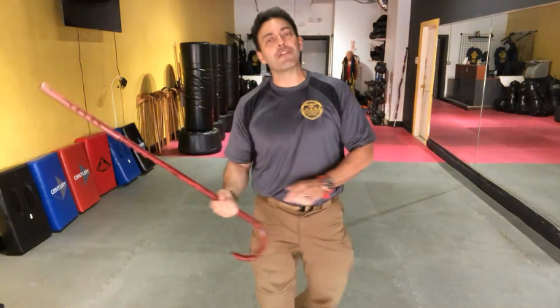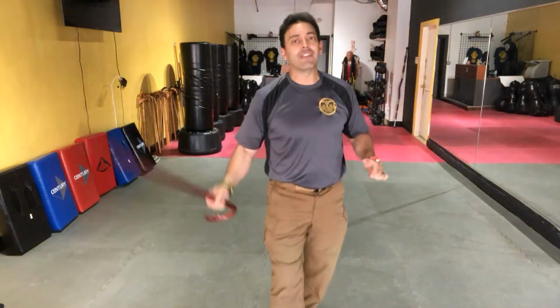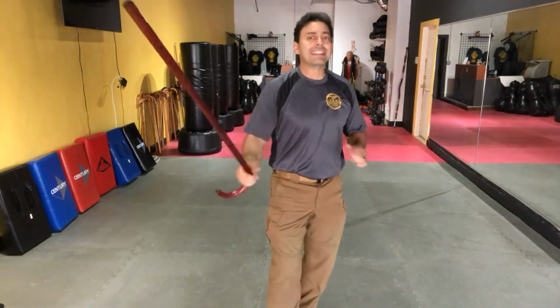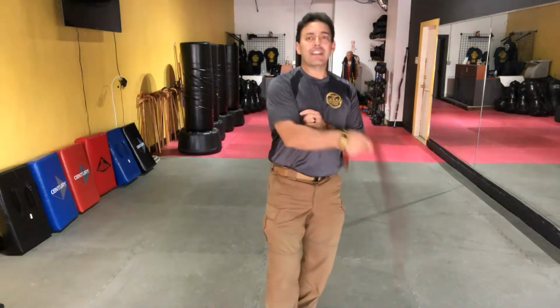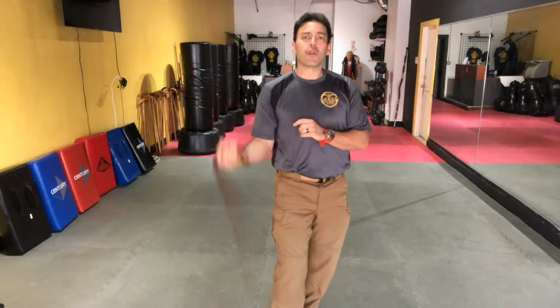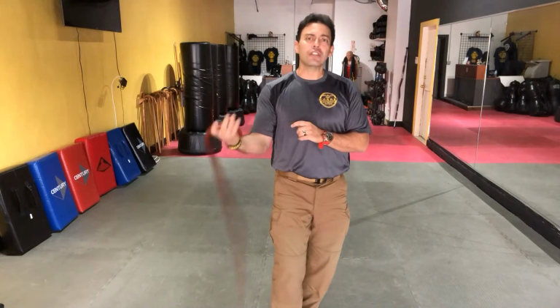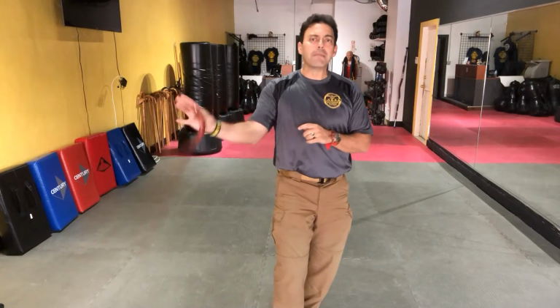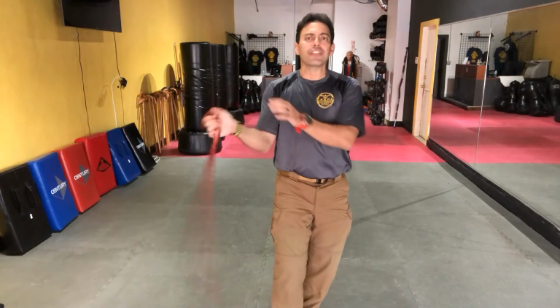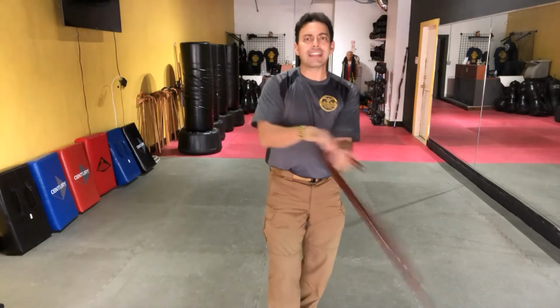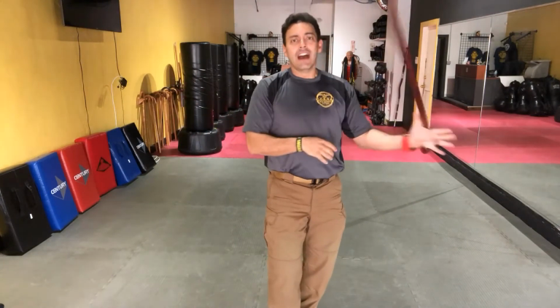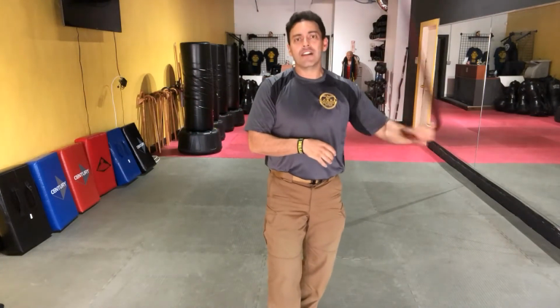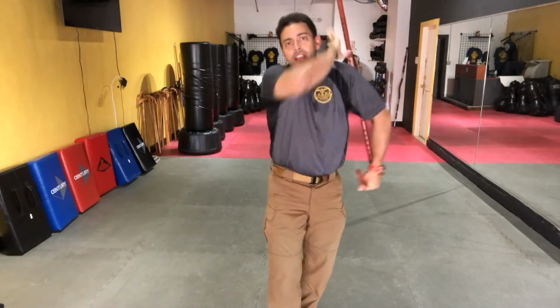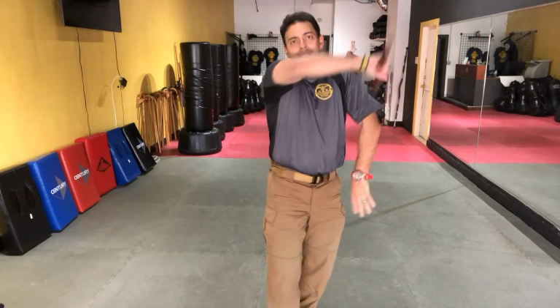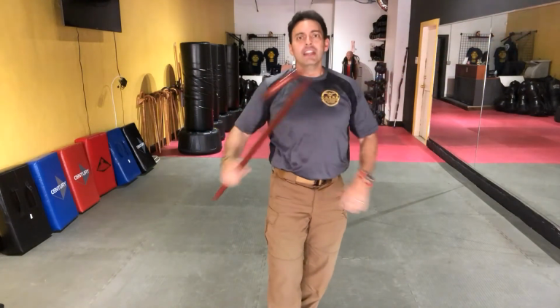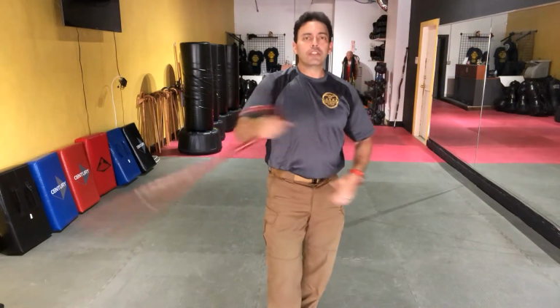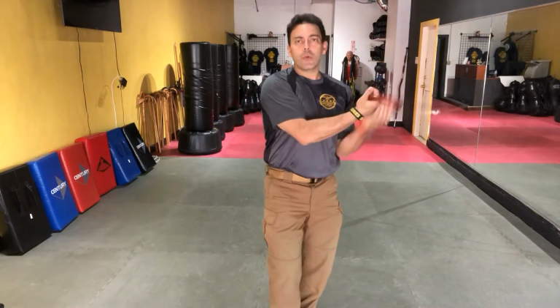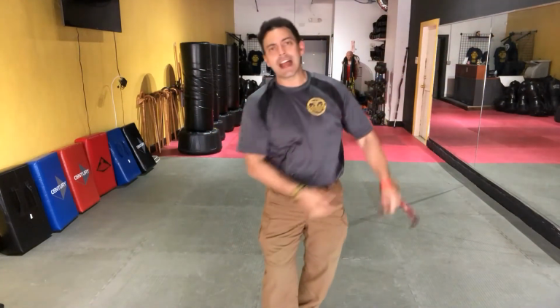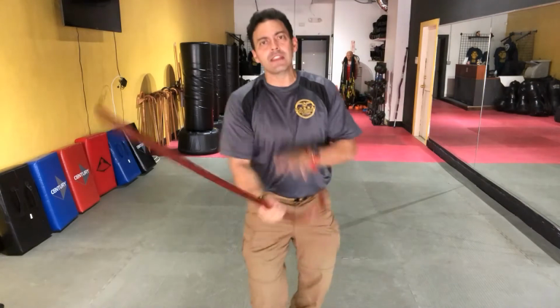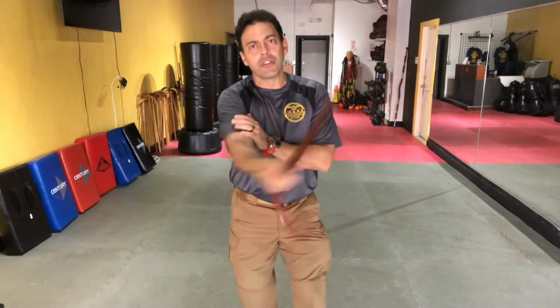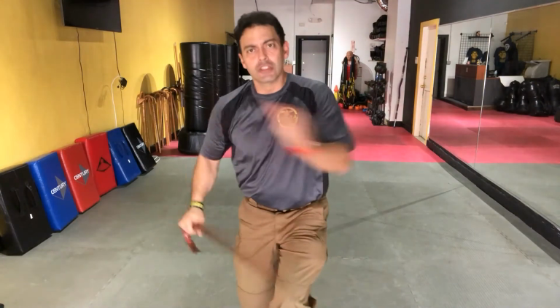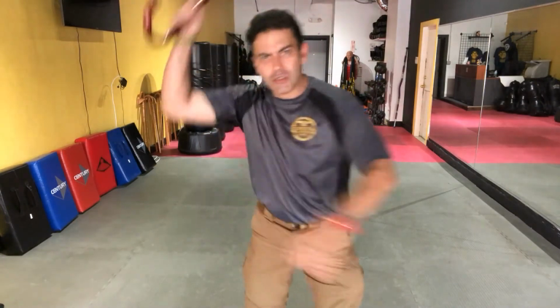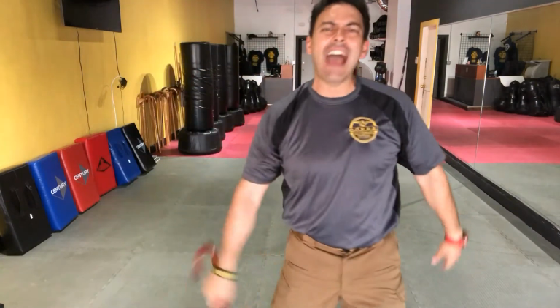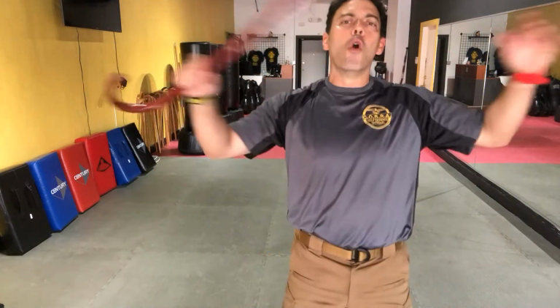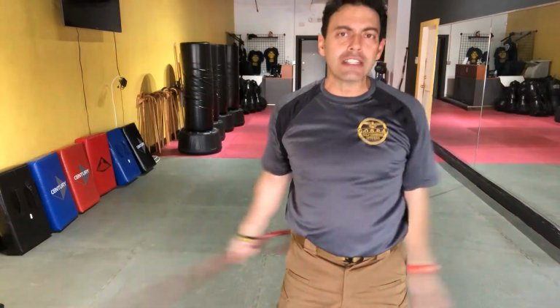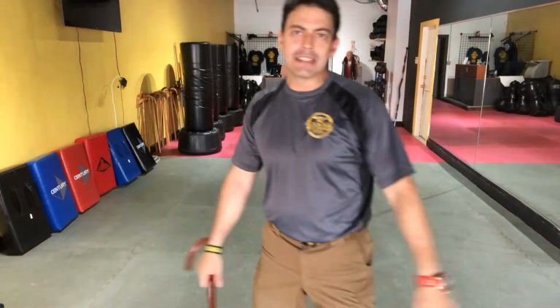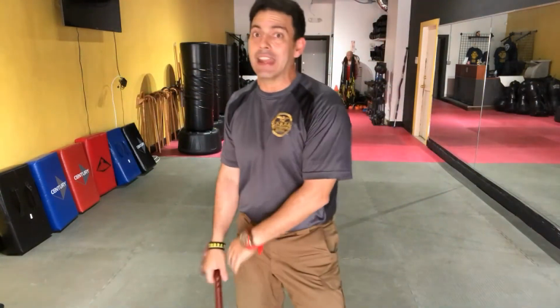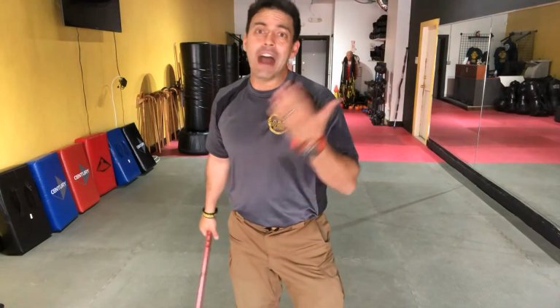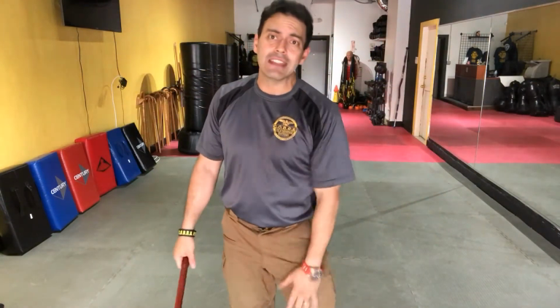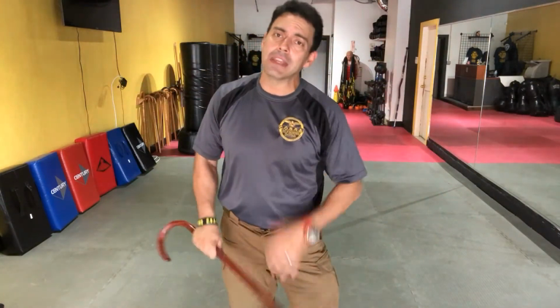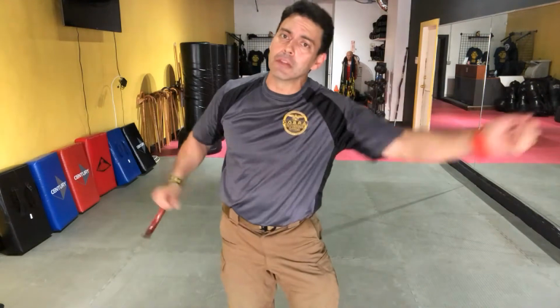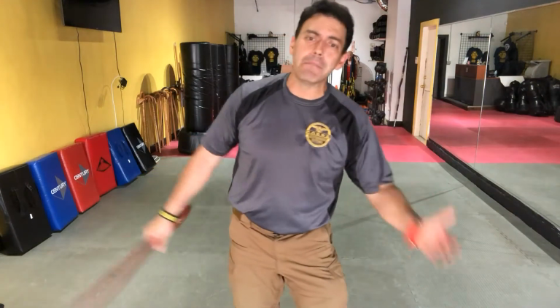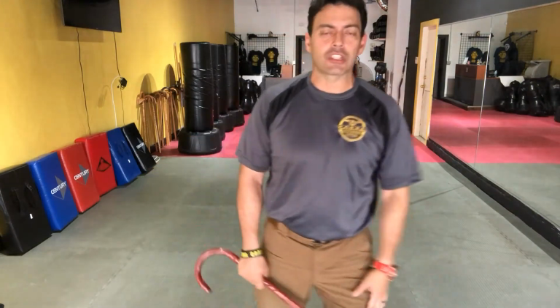Number five: it's an activity that forces you to train both sides of your body. What you do to one side, you do to the other, so that you don't have an overly dominant side. How neat is it to be able to be ambidextrous?